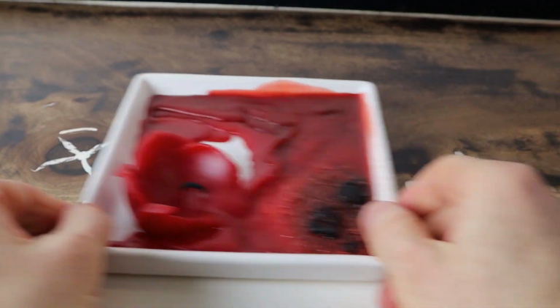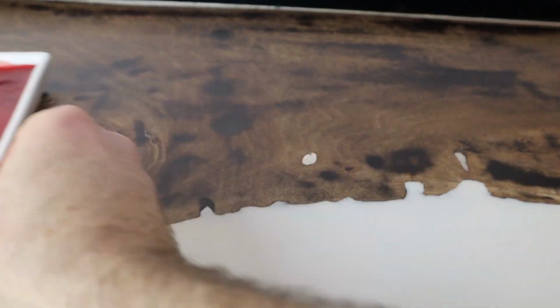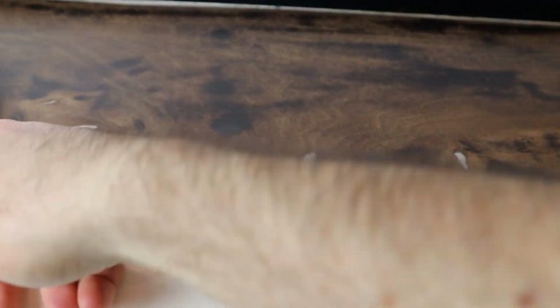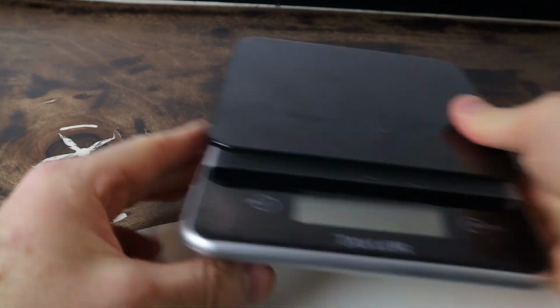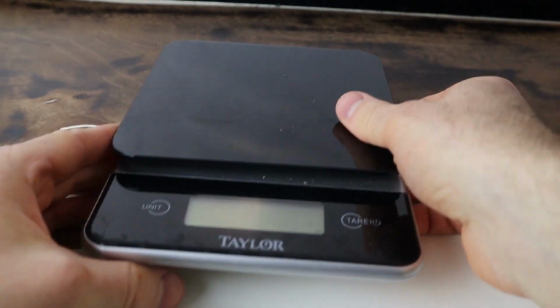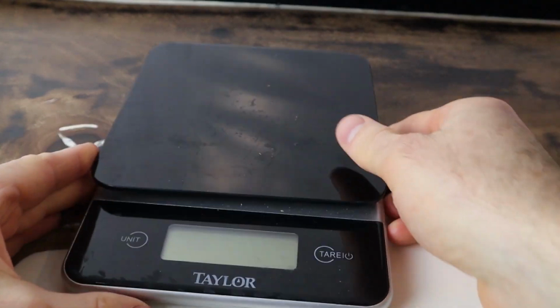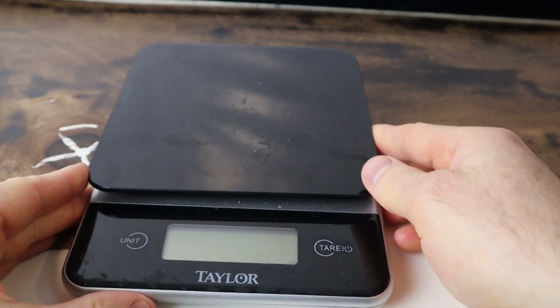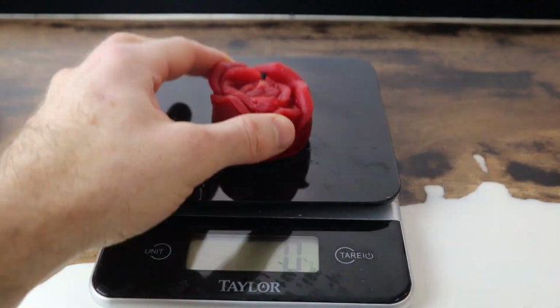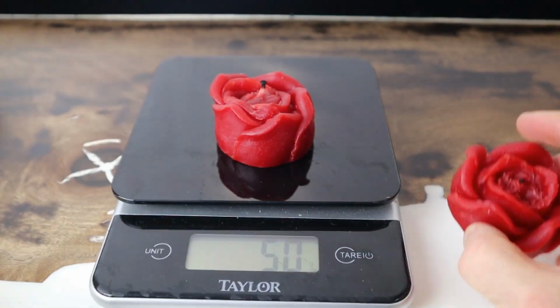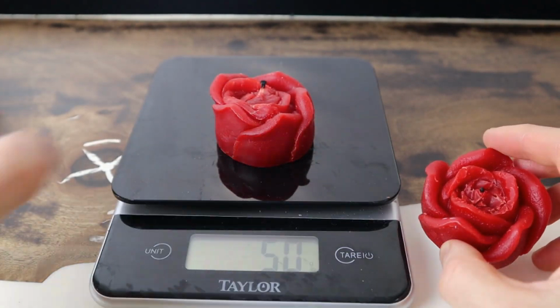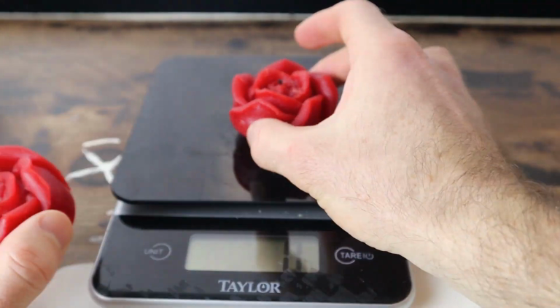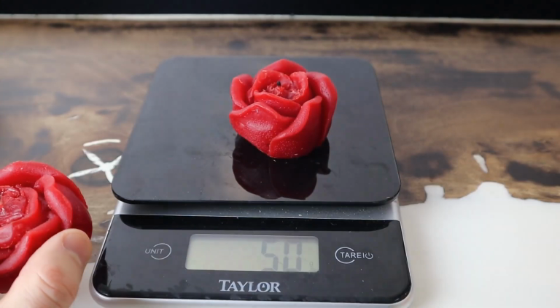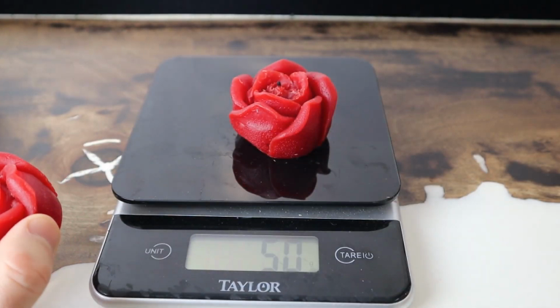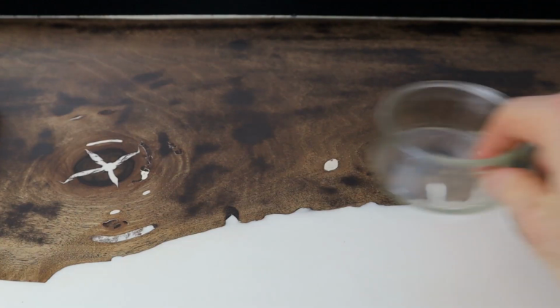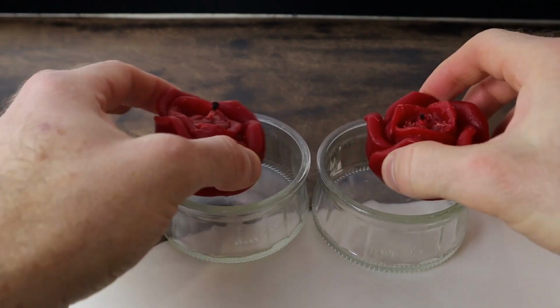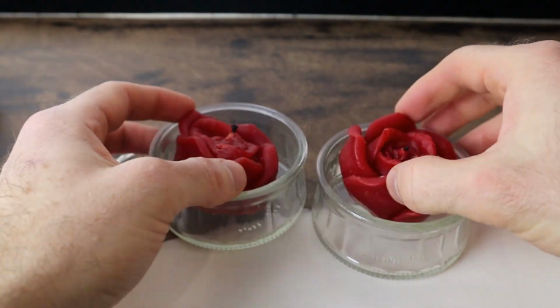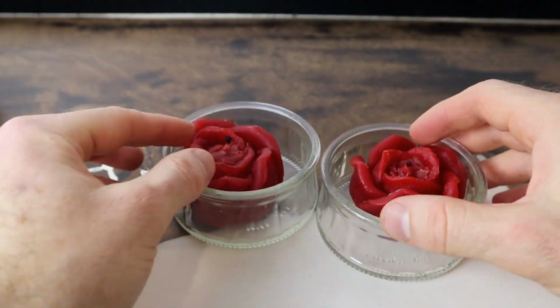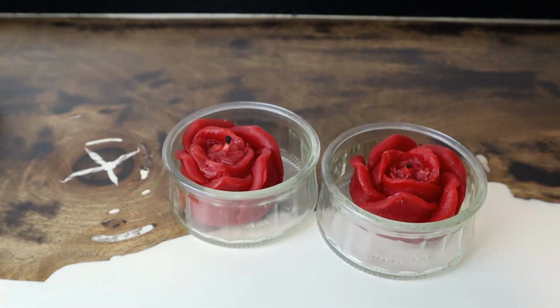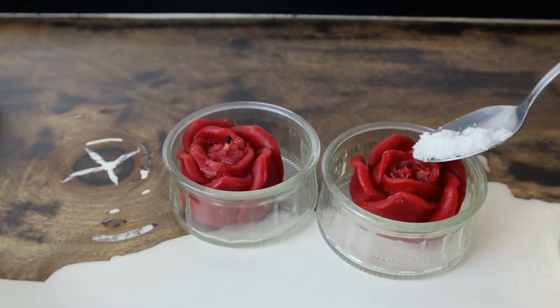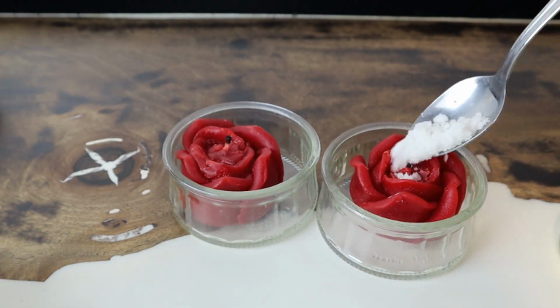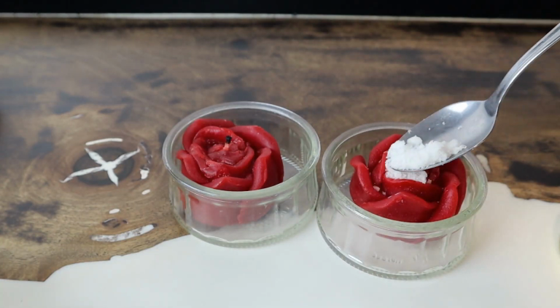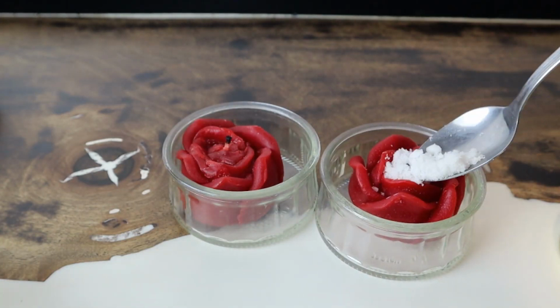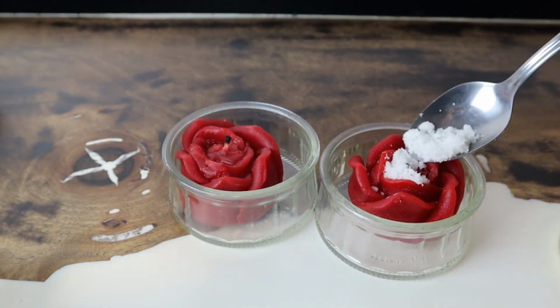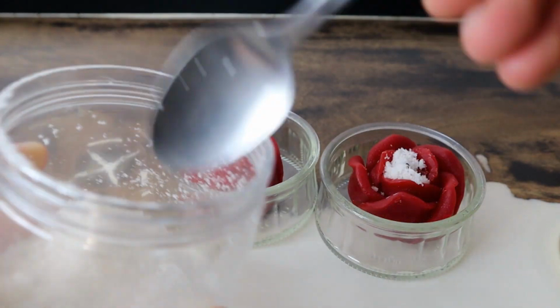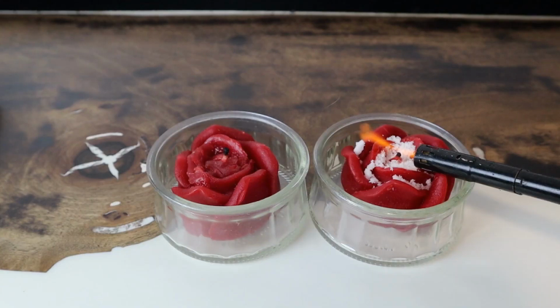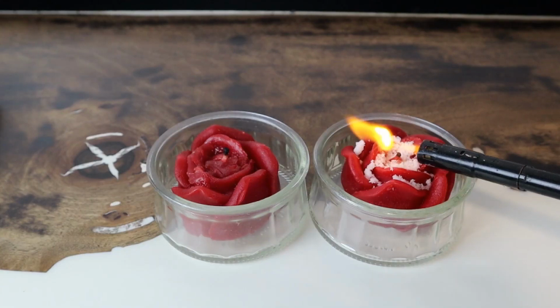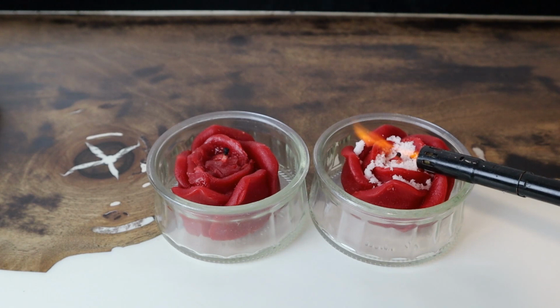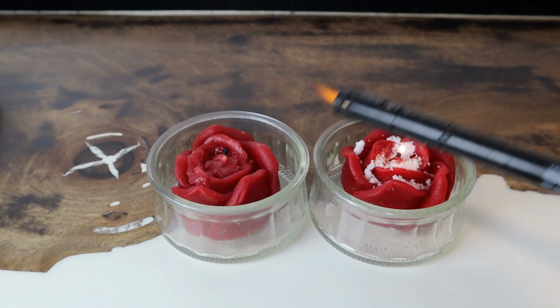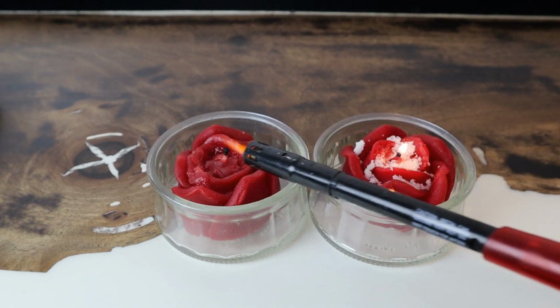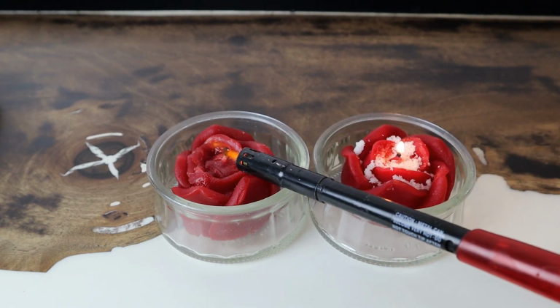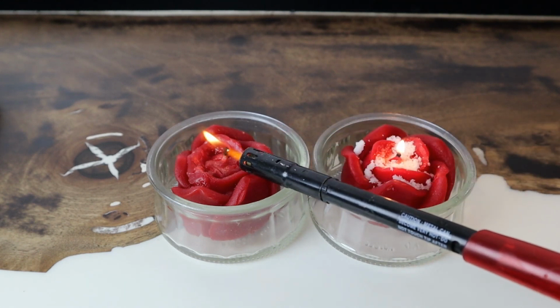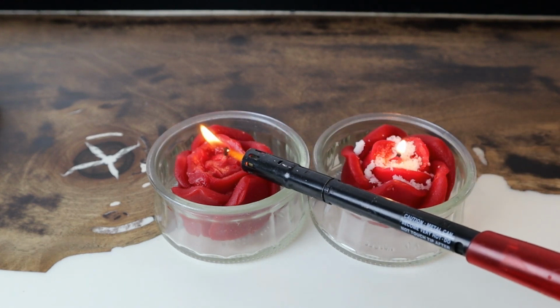I decided to do a variation of the experiment. This time I would use two identical wax candles but just add some salt to the top of one candle — not actually mixed into the wax itself. I'd place the candles in containers where the melted wax couldn't escape.